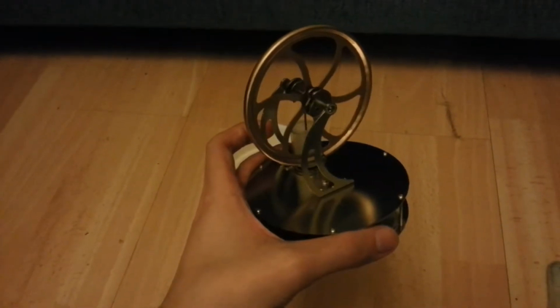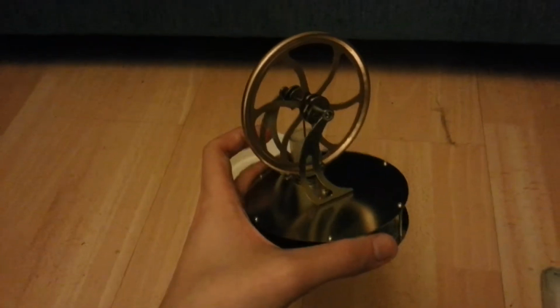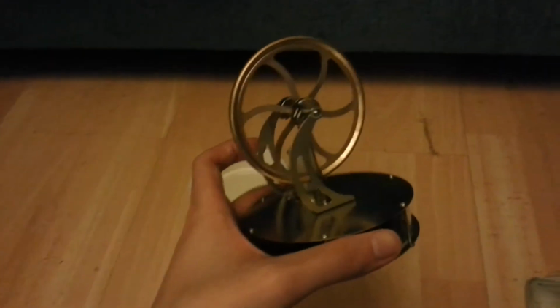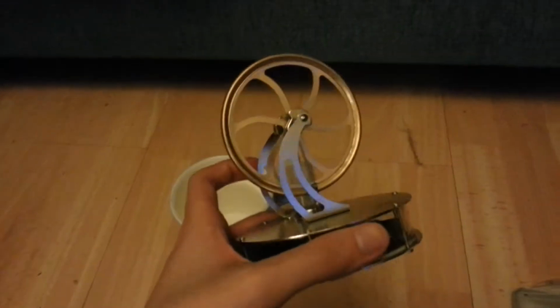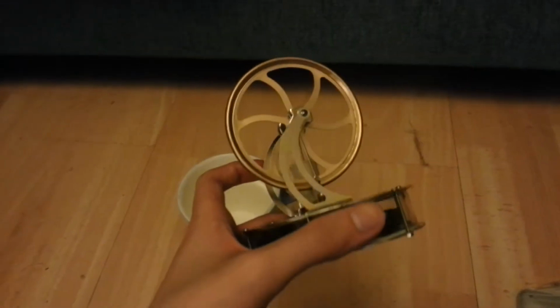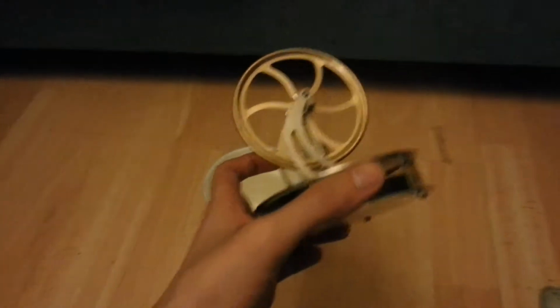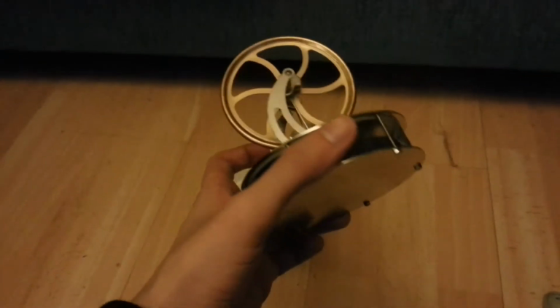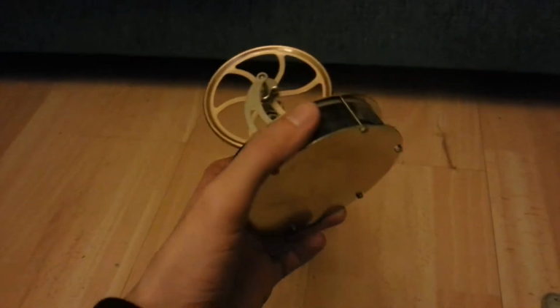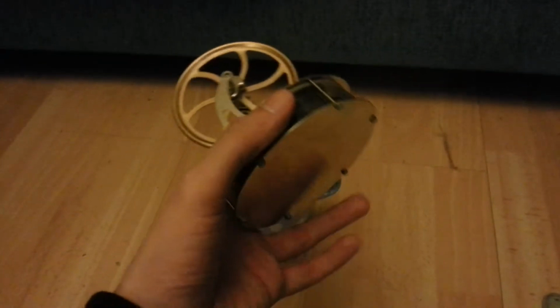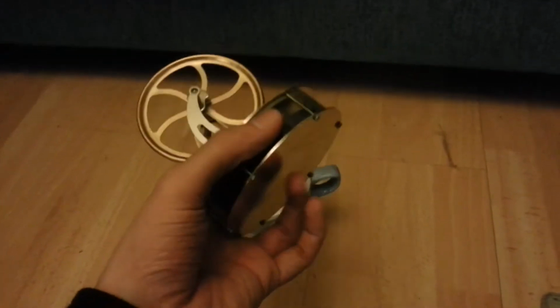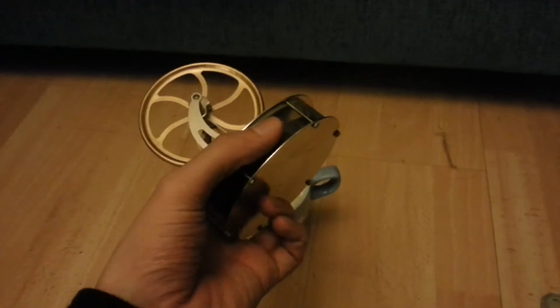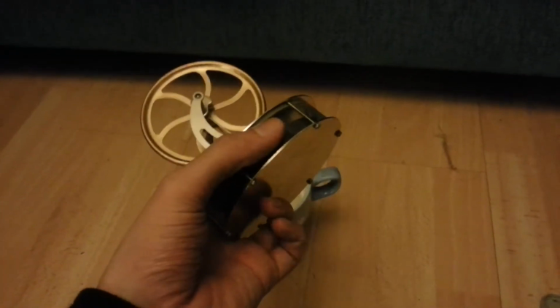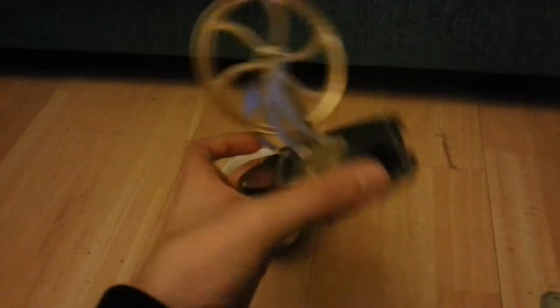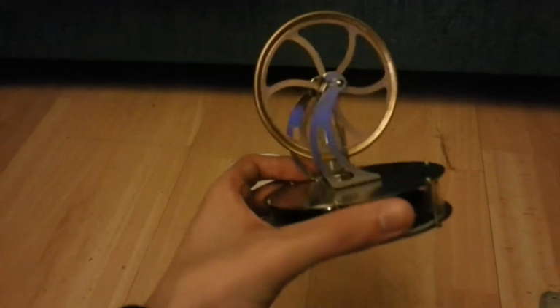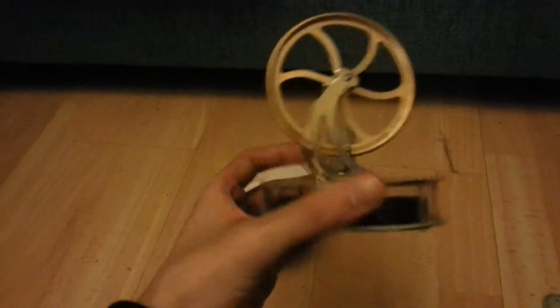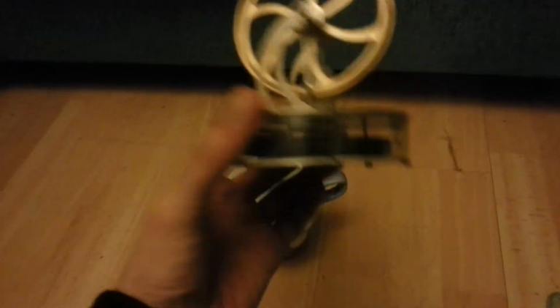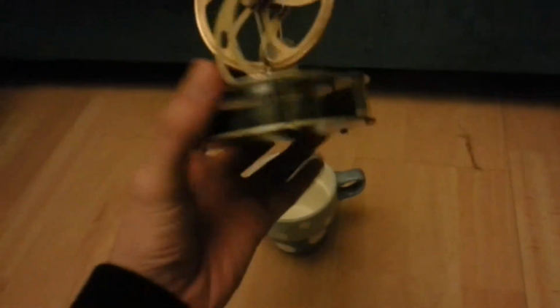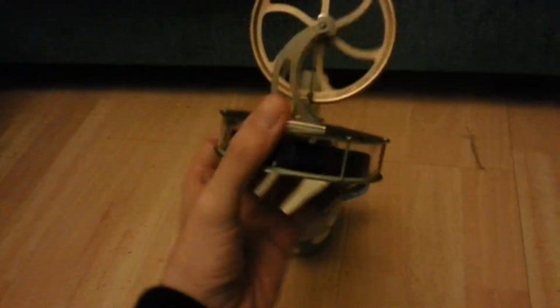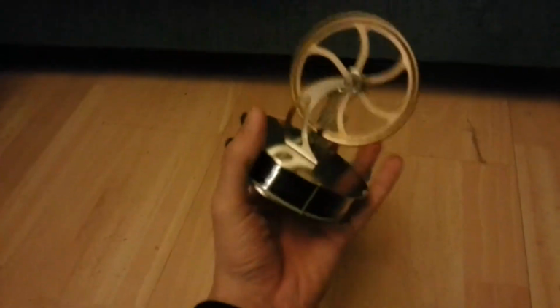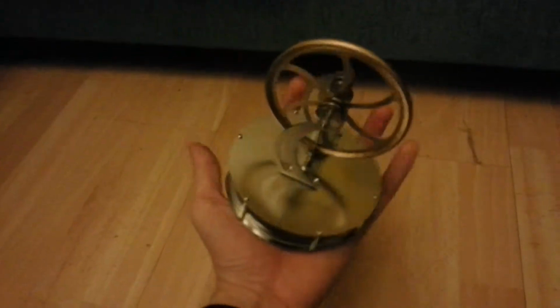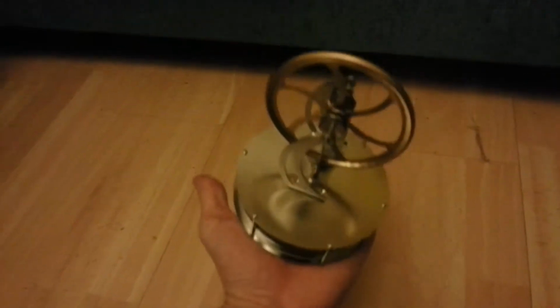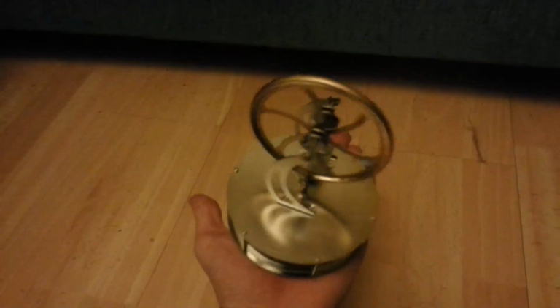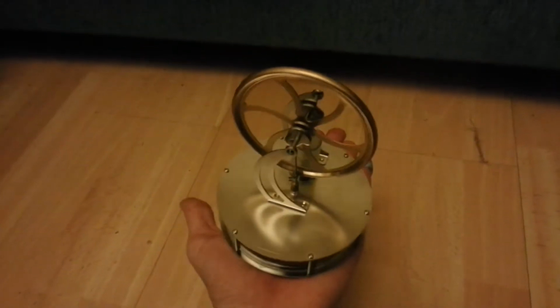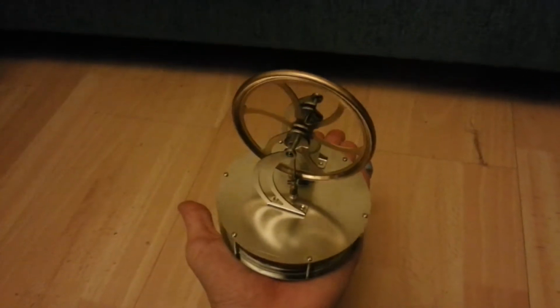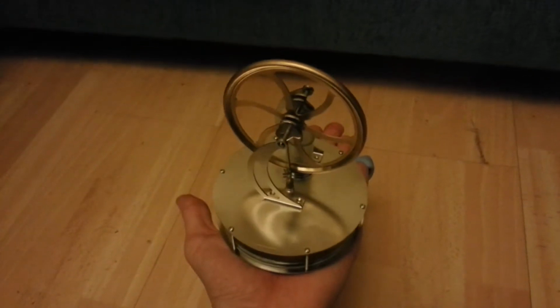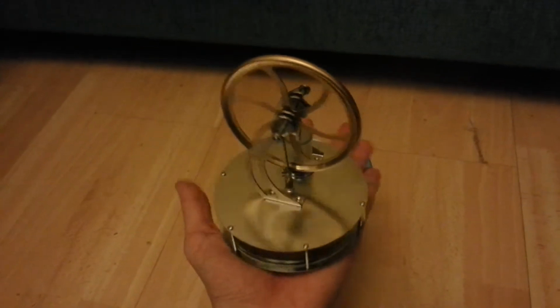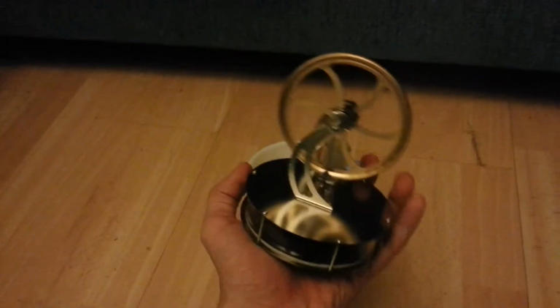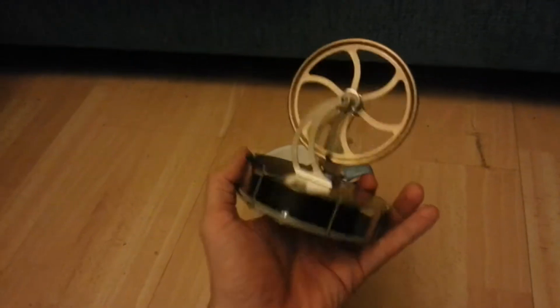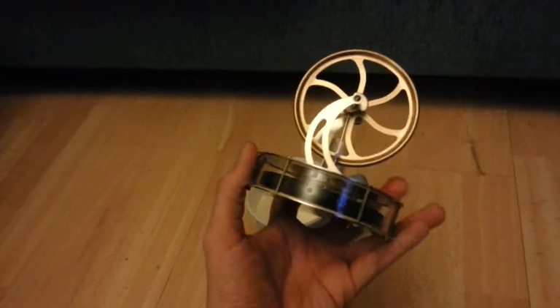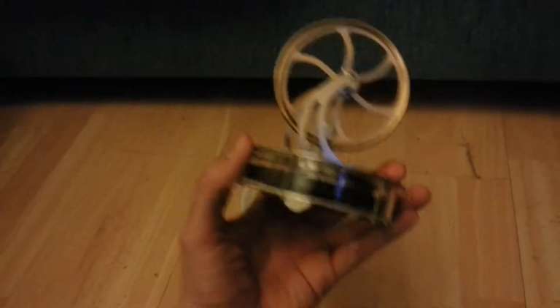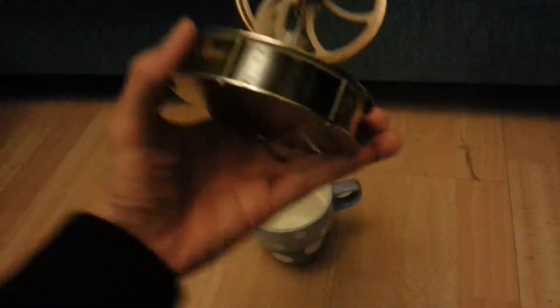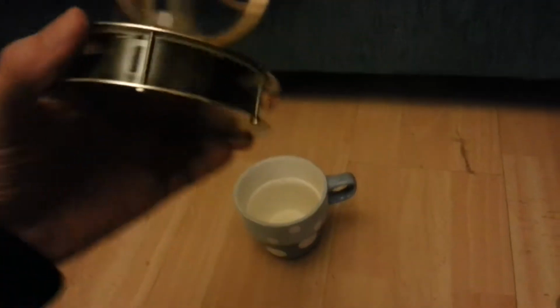This is a Stirling engine that is meant to be powered by your hand. Basically you can place it on your hand like this and it will heat up that bottom plate and get spinning.